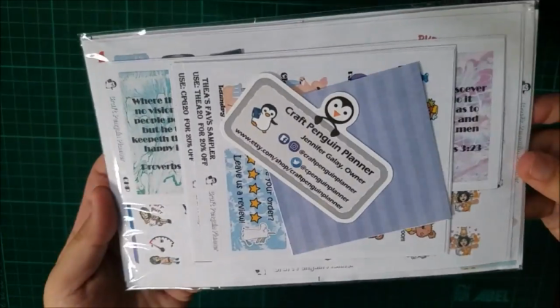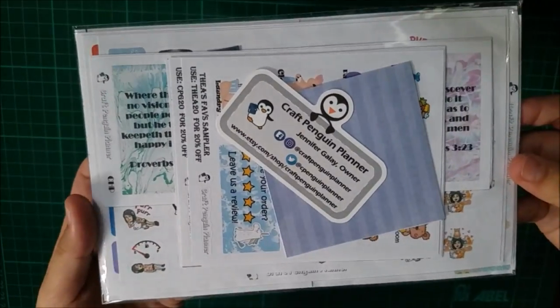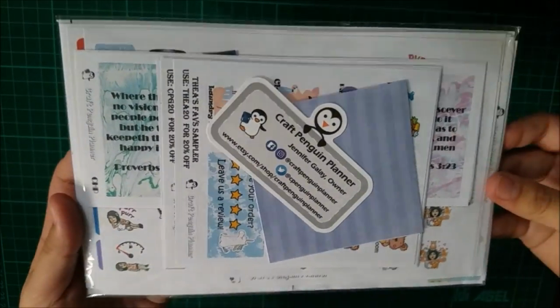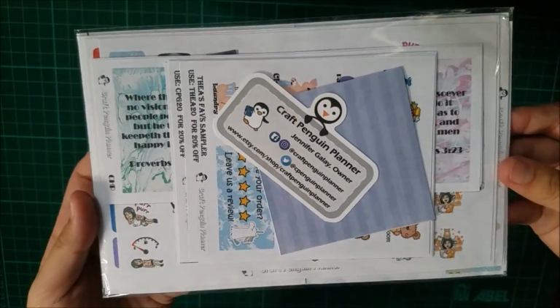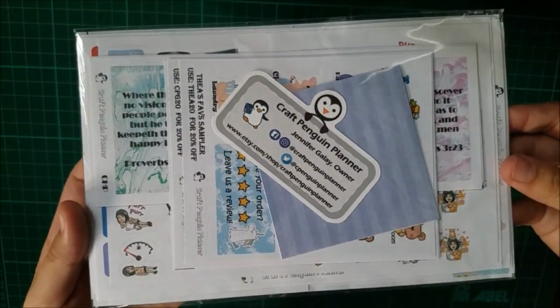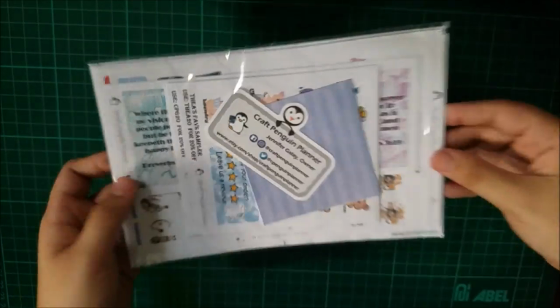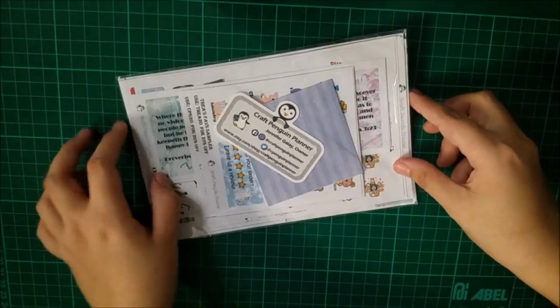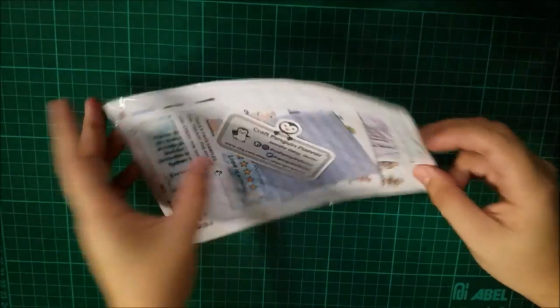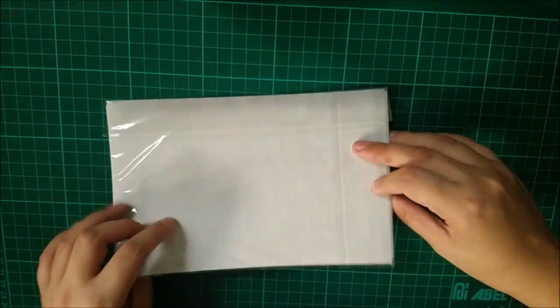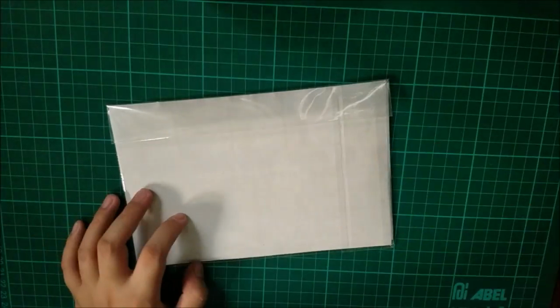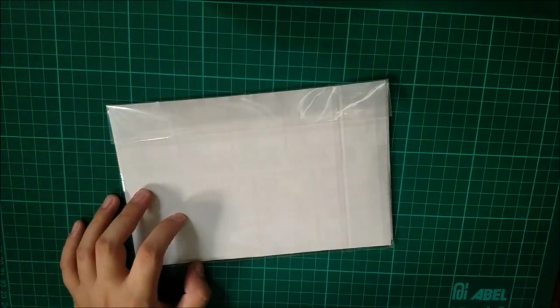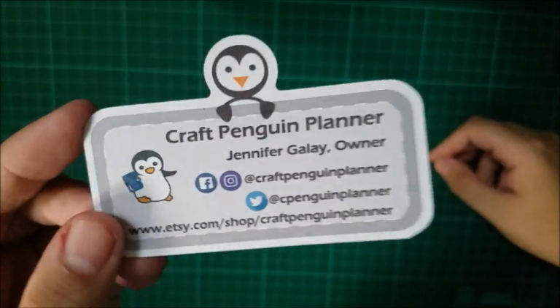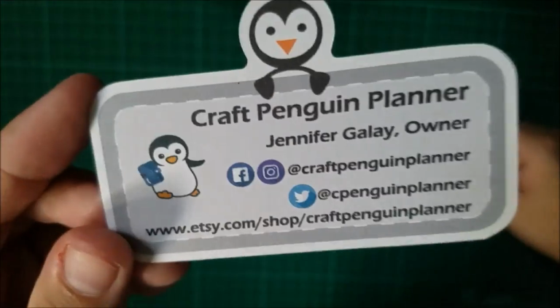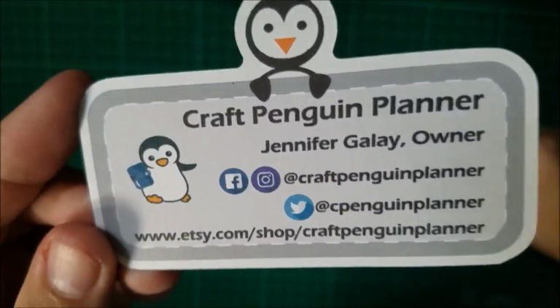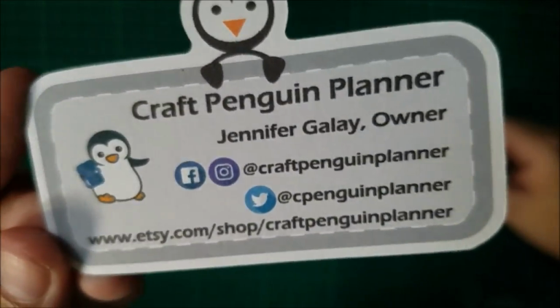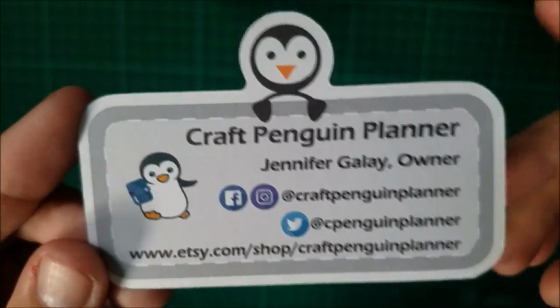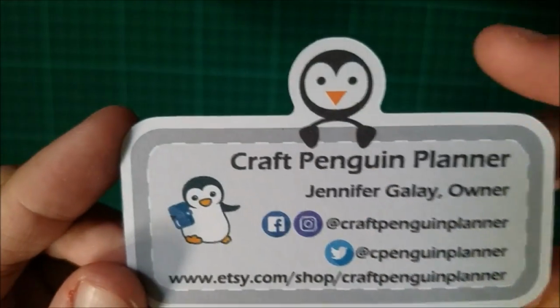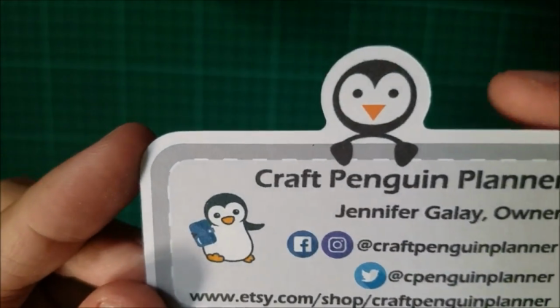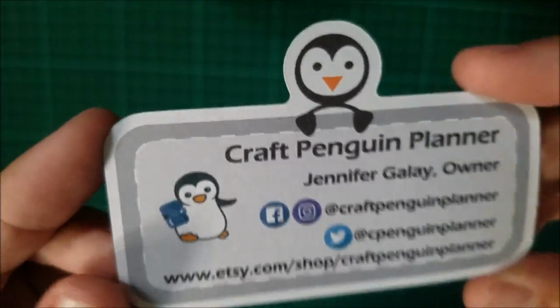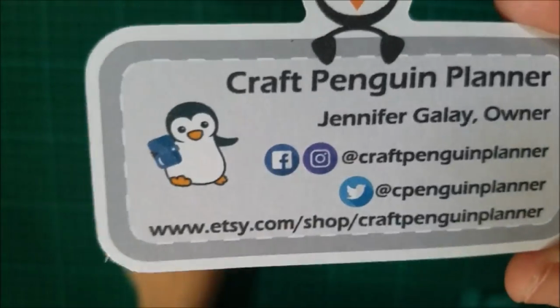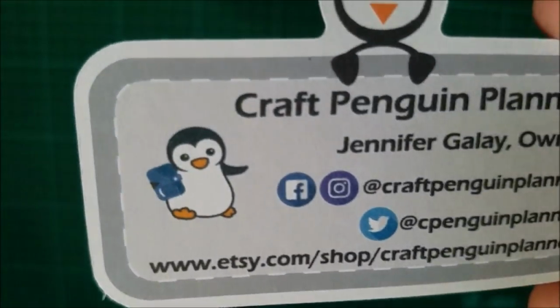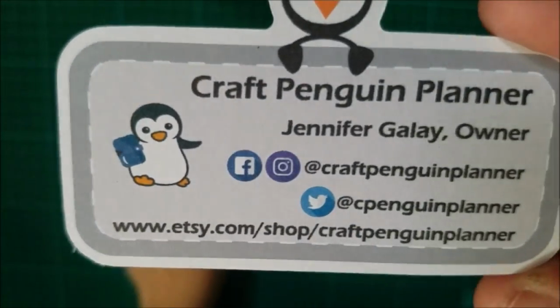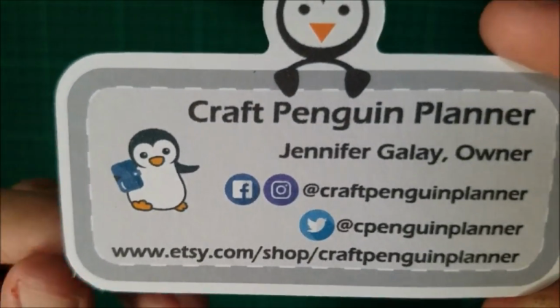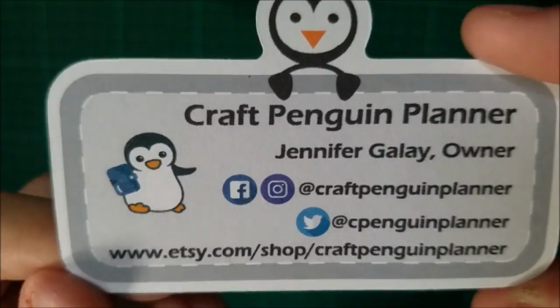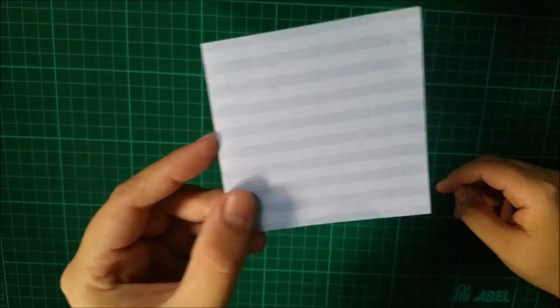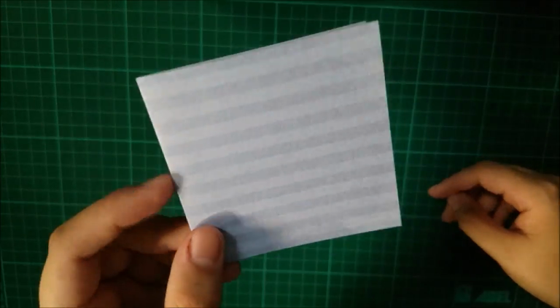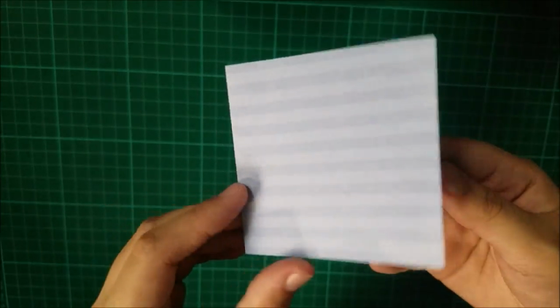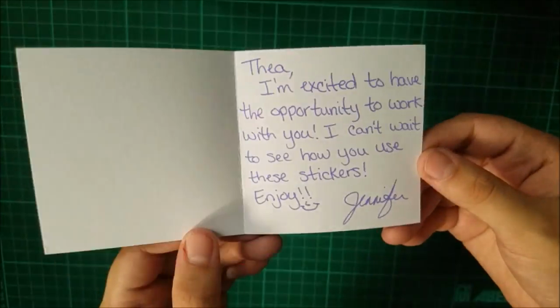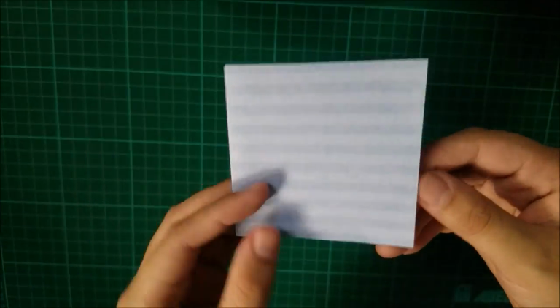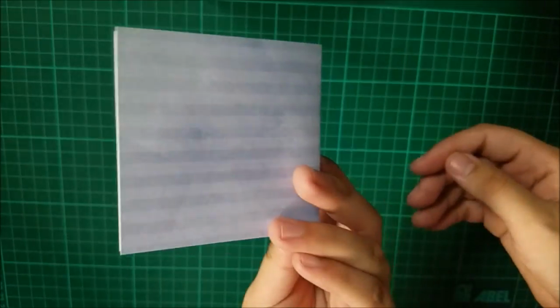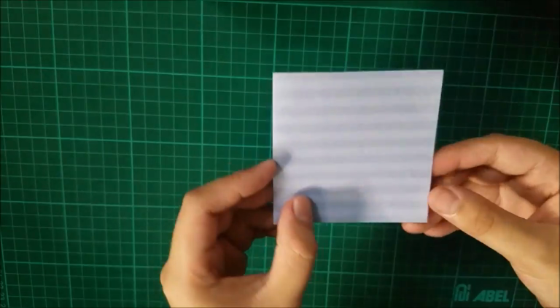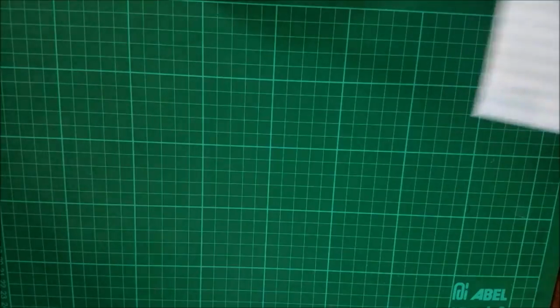A discount code will be there as well. Okay, so first here is the business card from Craft Penguin Planner. Miss Jennifer also added this cute thank you note card.